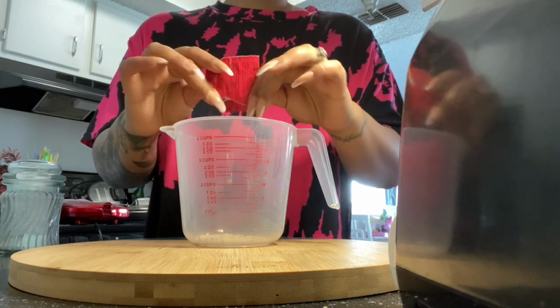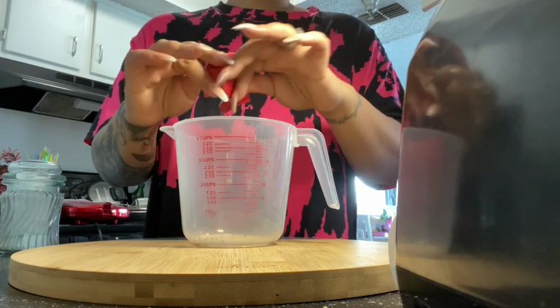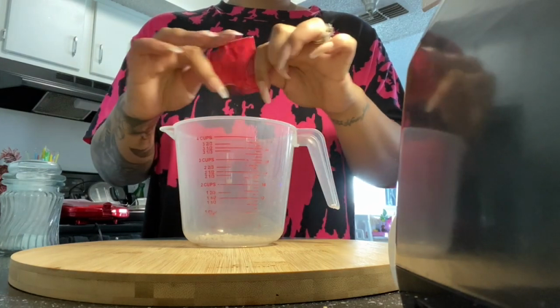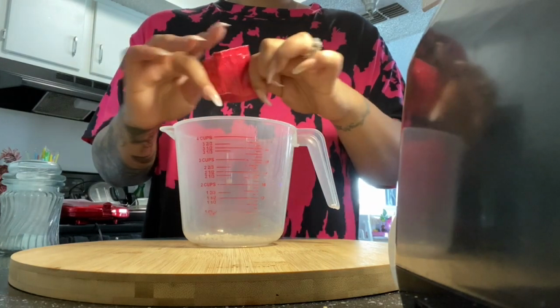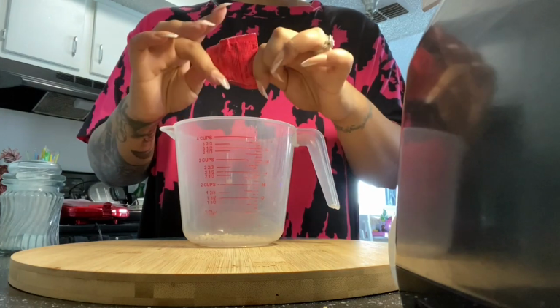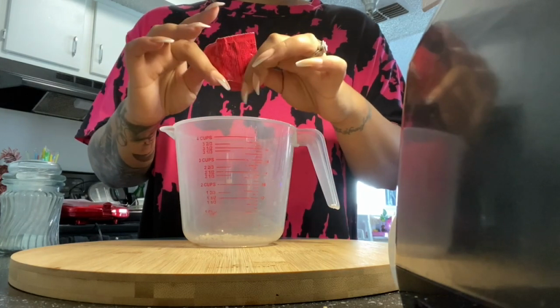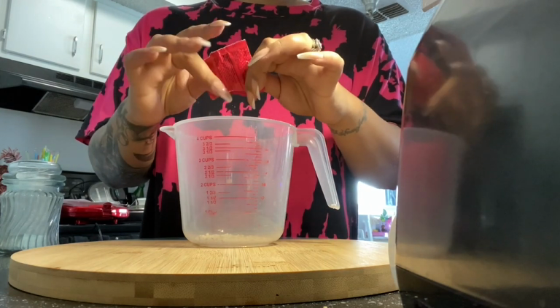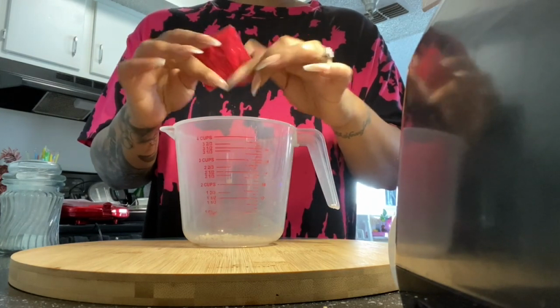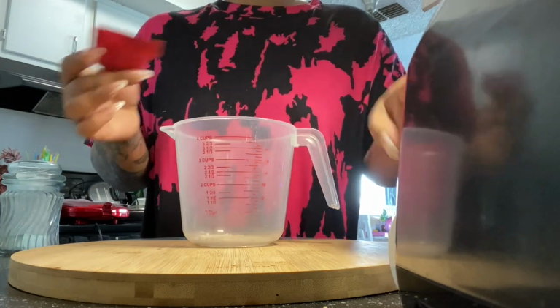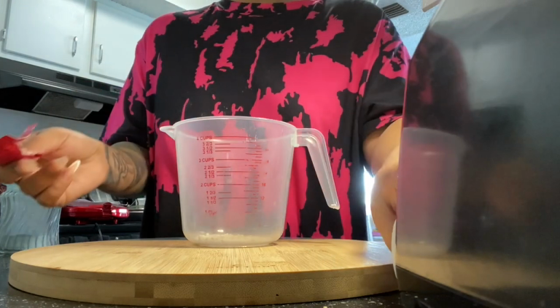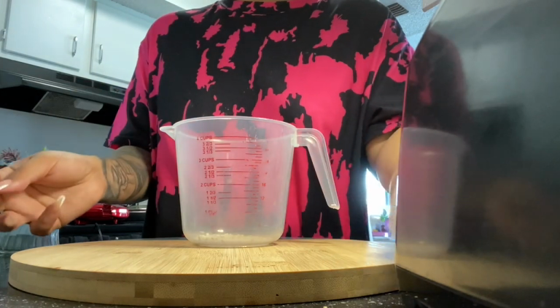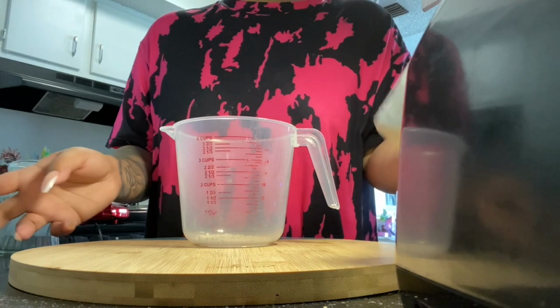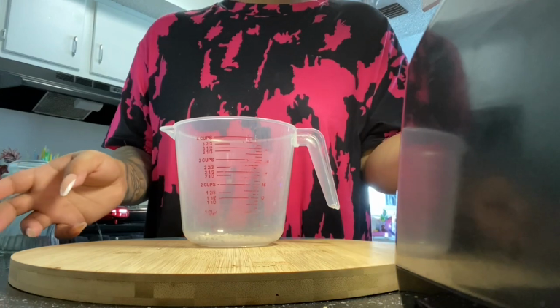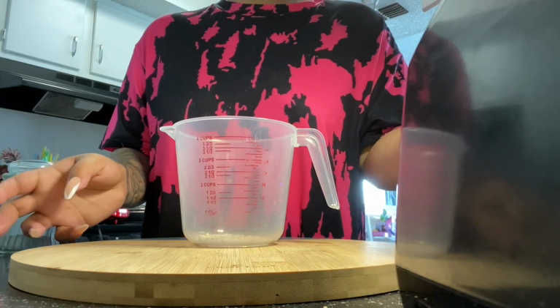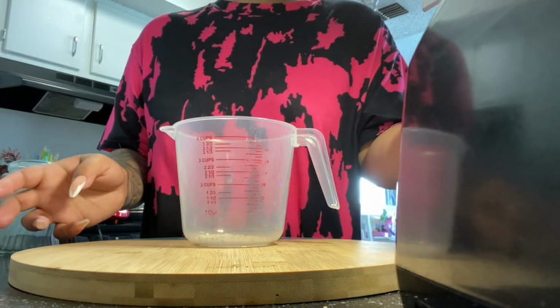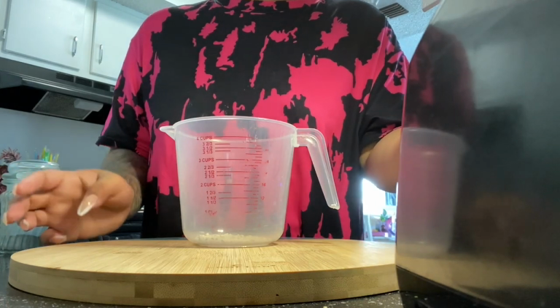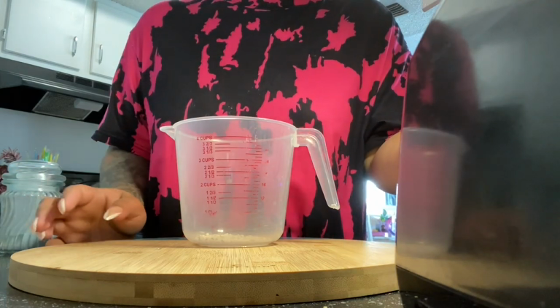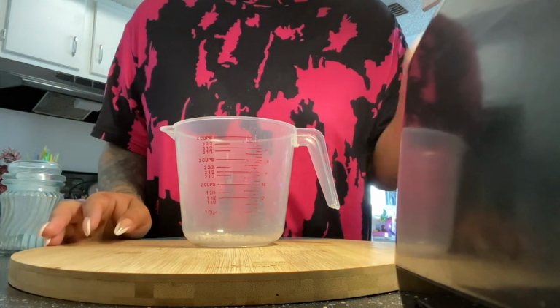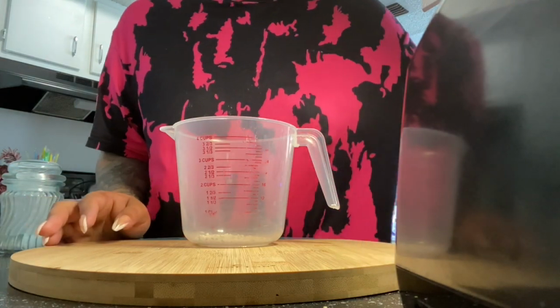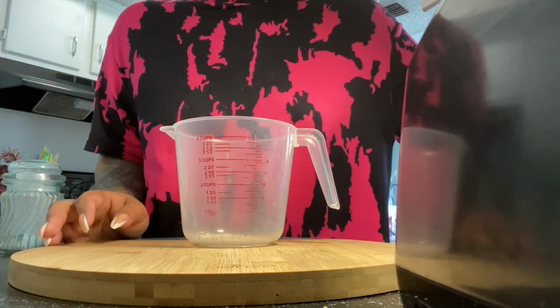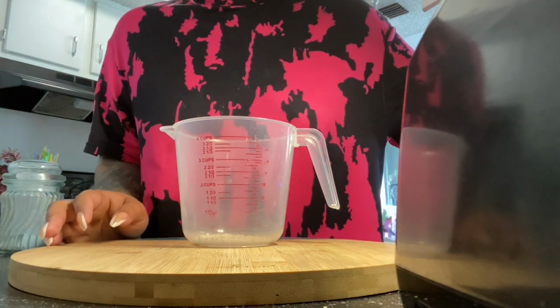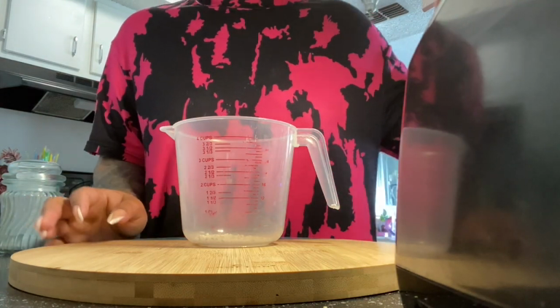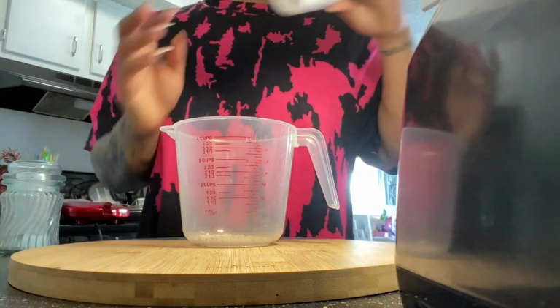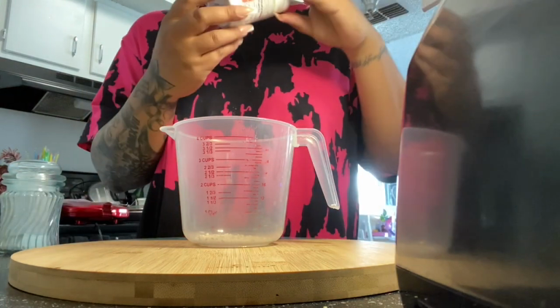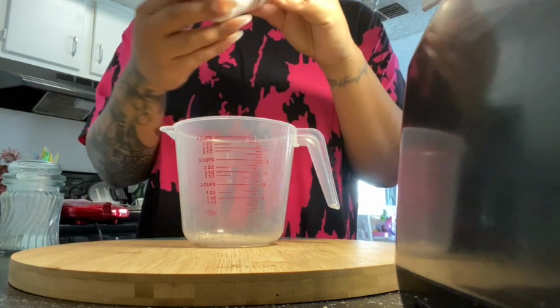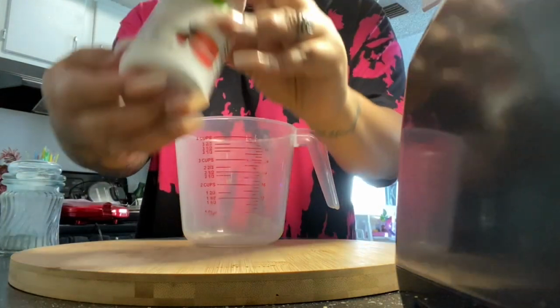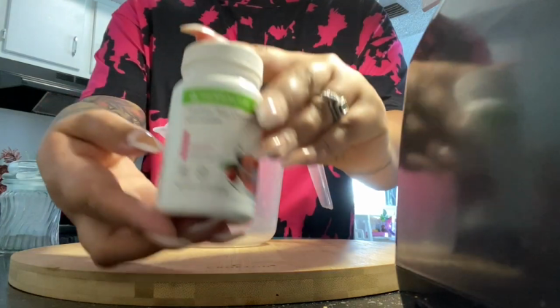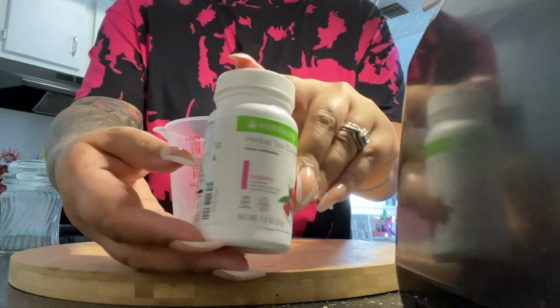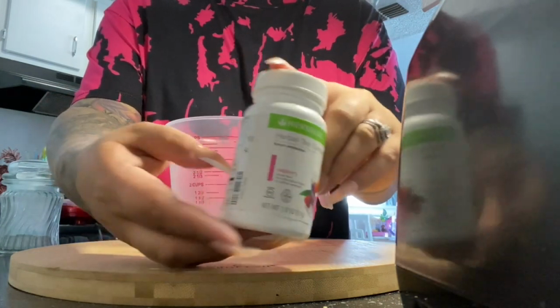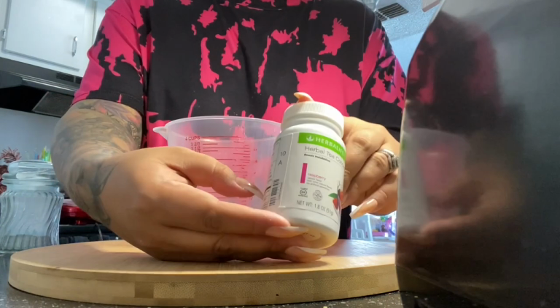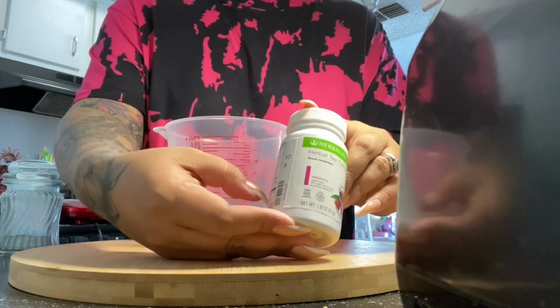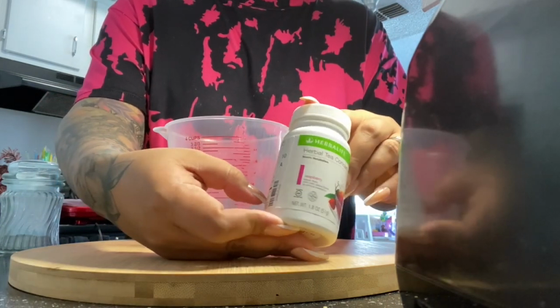As soon as the water hits it, it starts dissolving. And then after I get my pomegranate liftoff, I am going to add in my tea and we're going to start with raspberry.